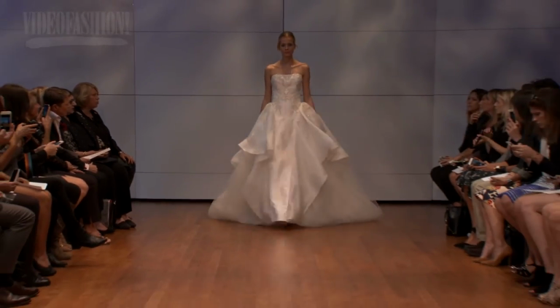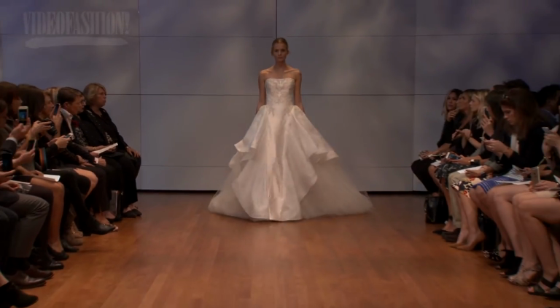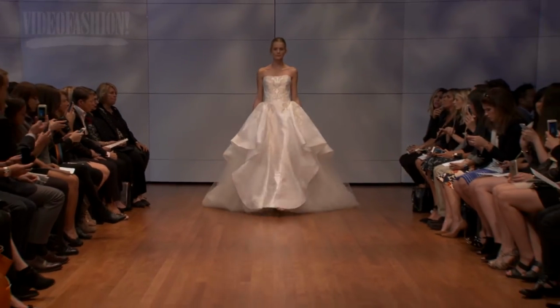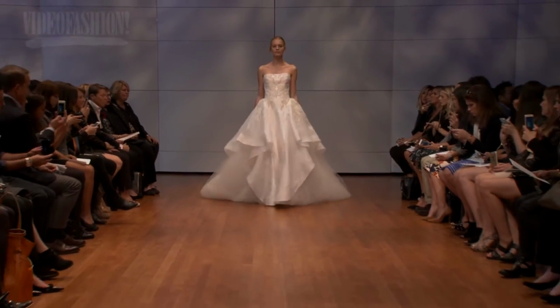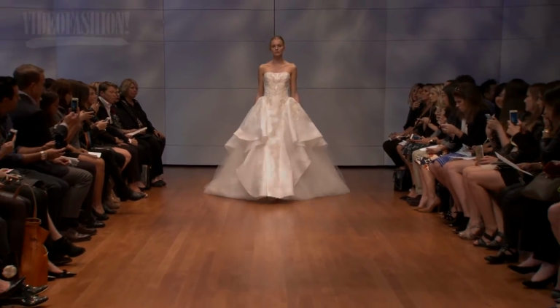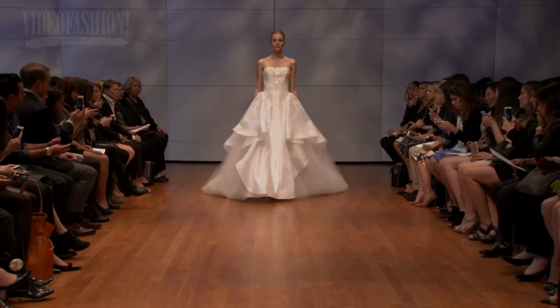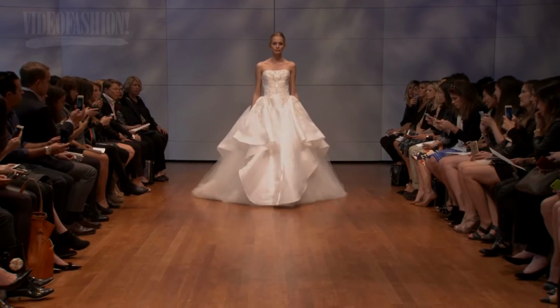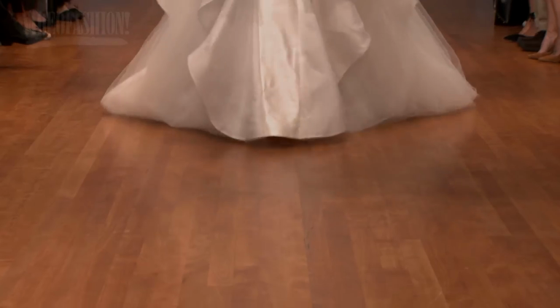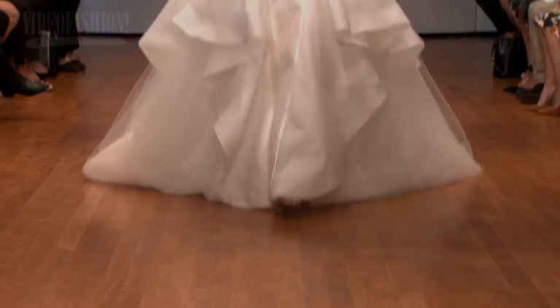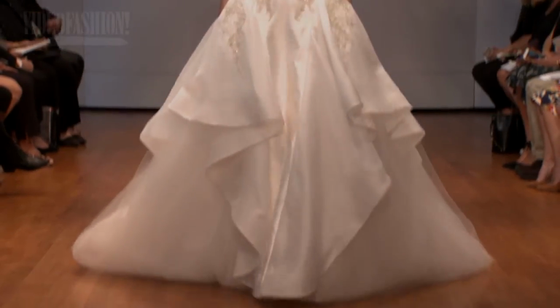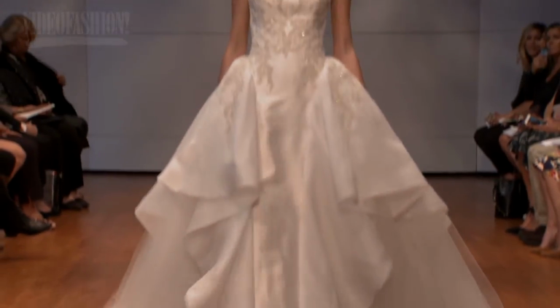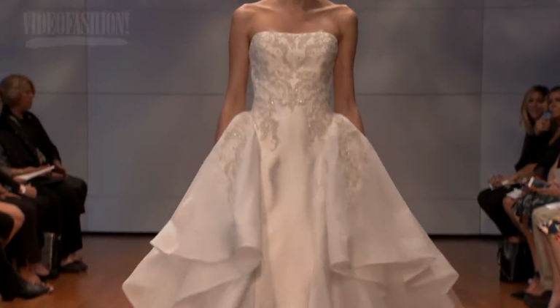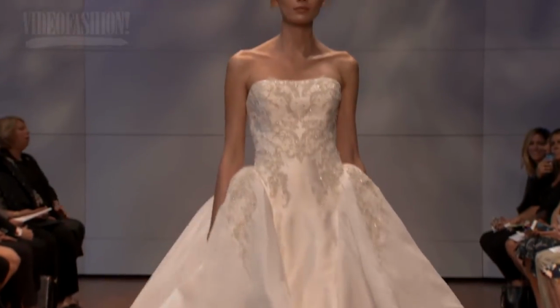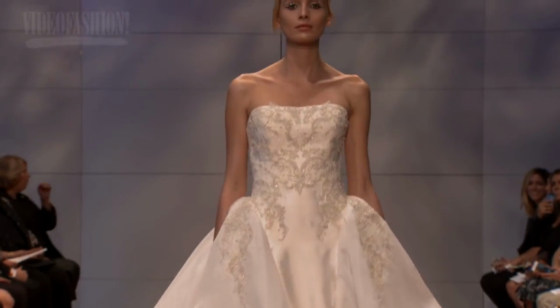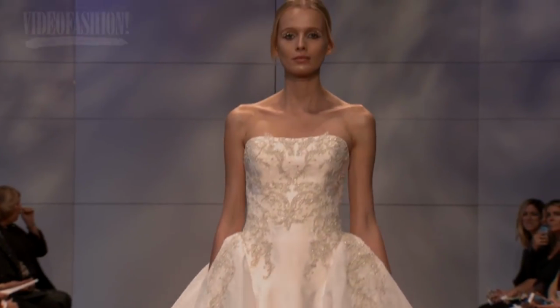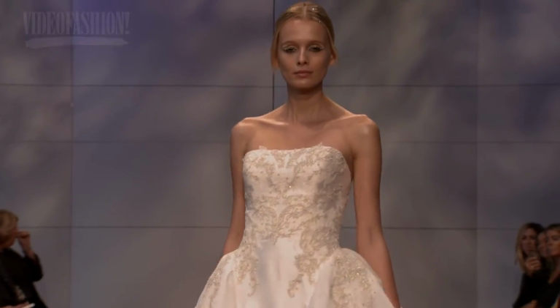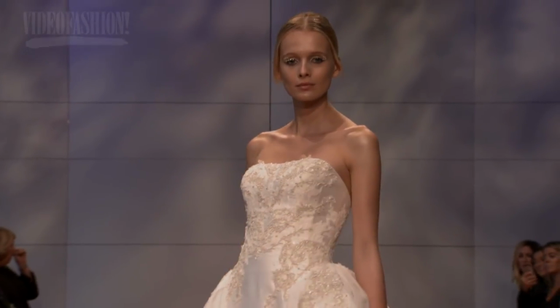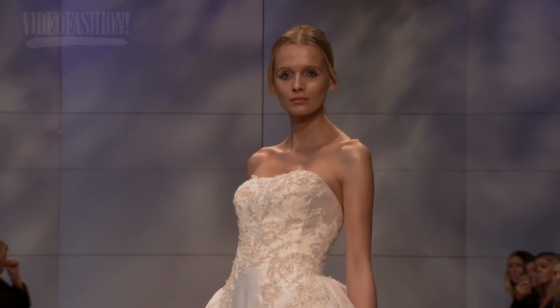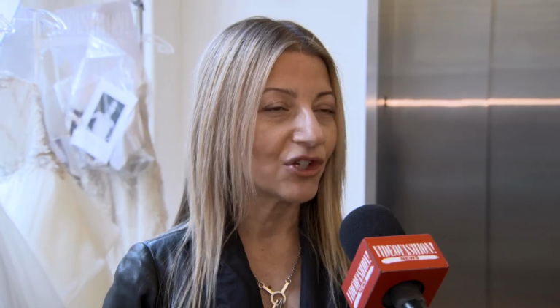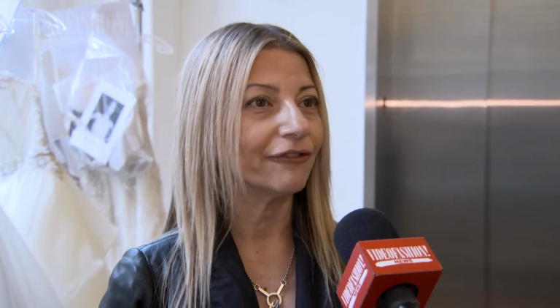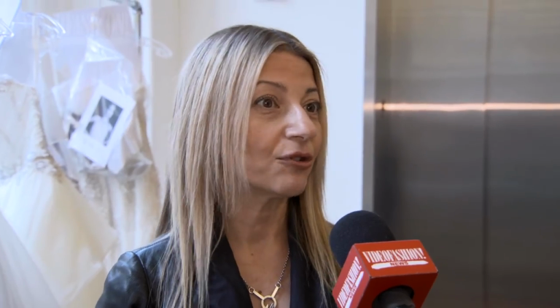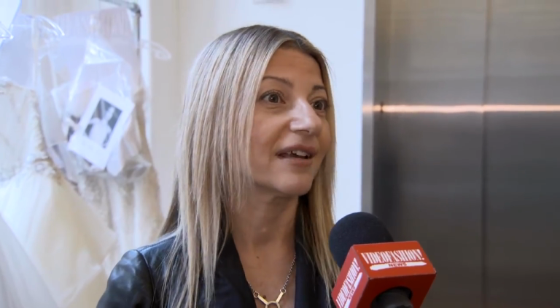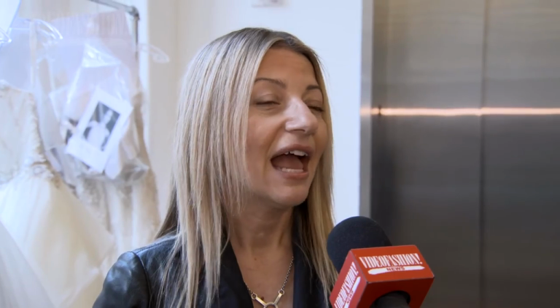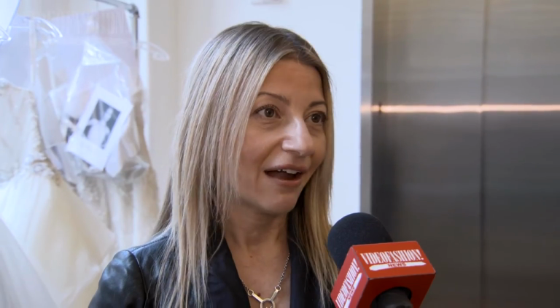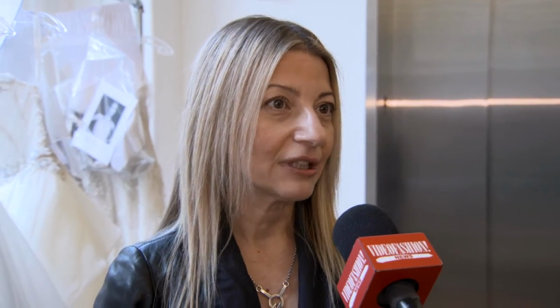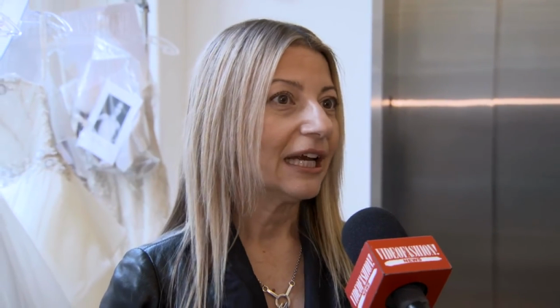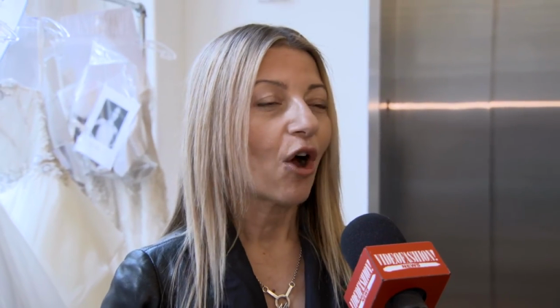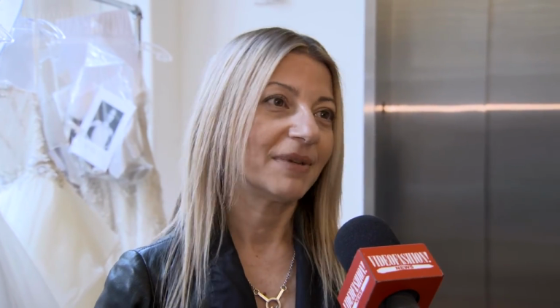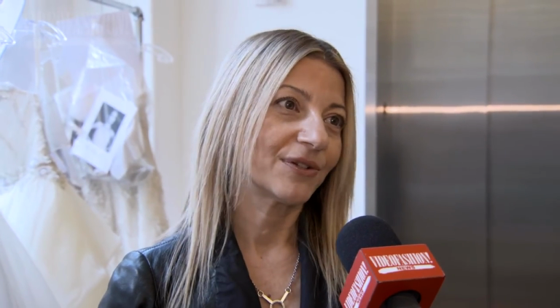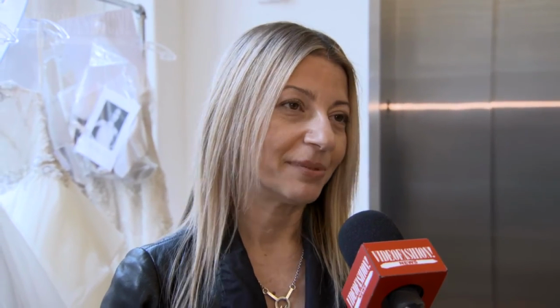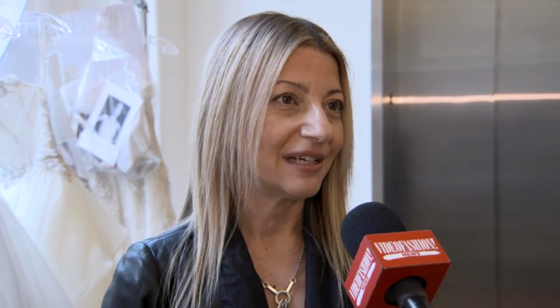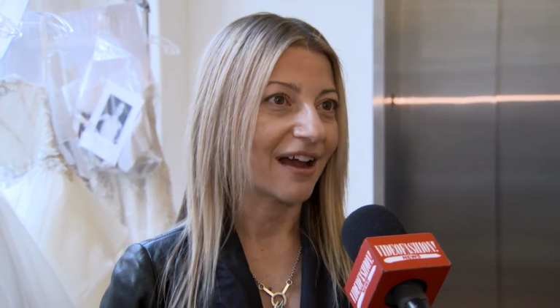The Ravini bride is a go-go-go, busy type of individual. She's confident and she's looking for a dress that actually complements her sensibility and style.